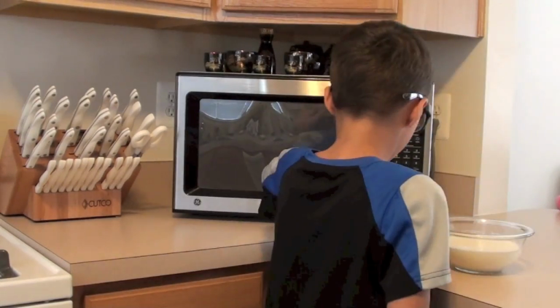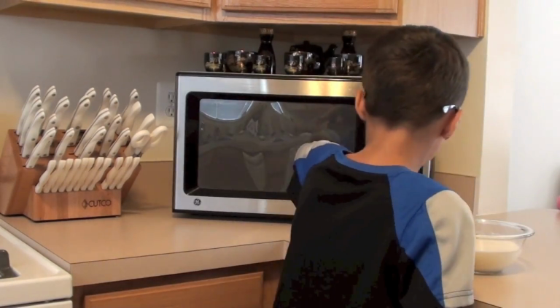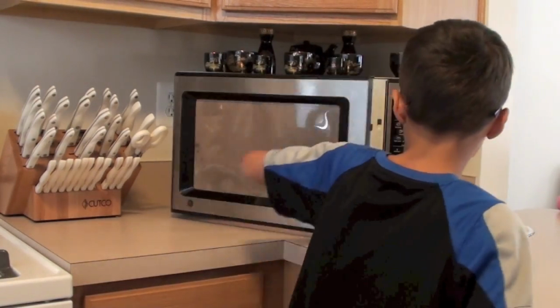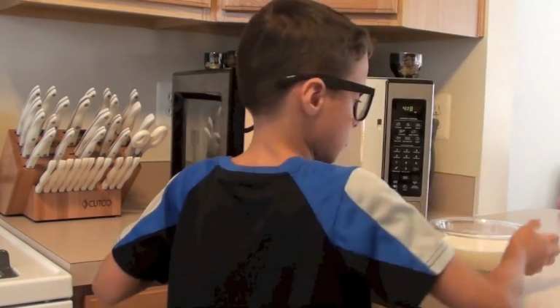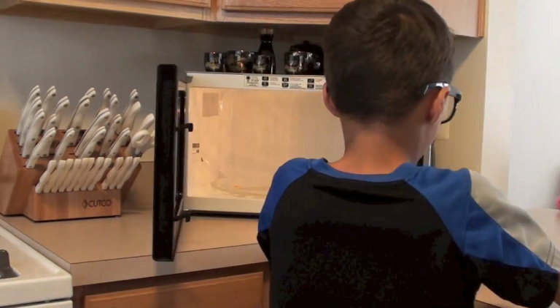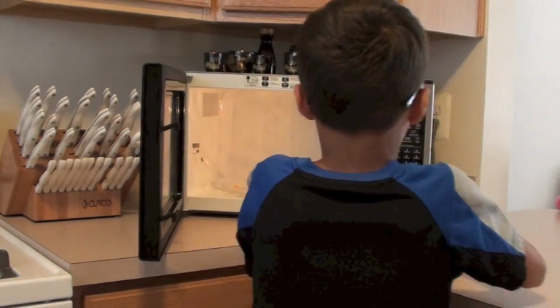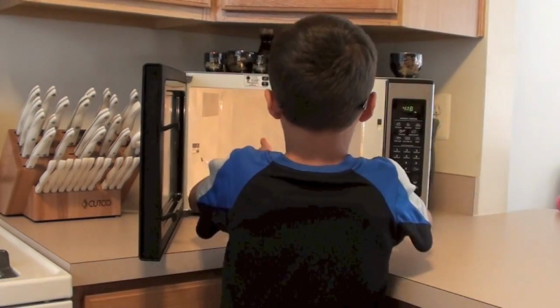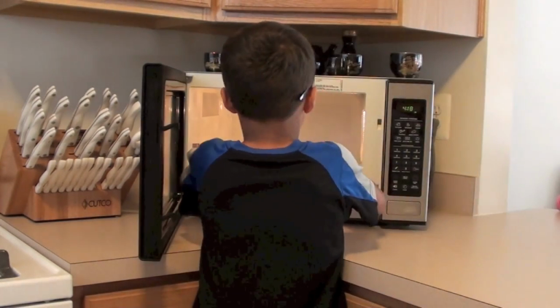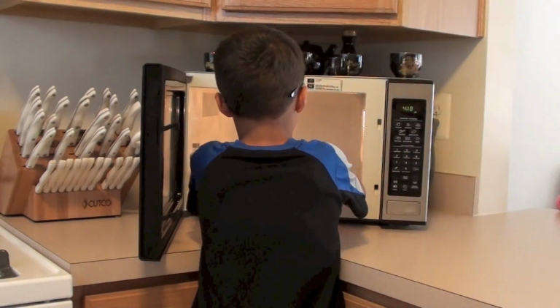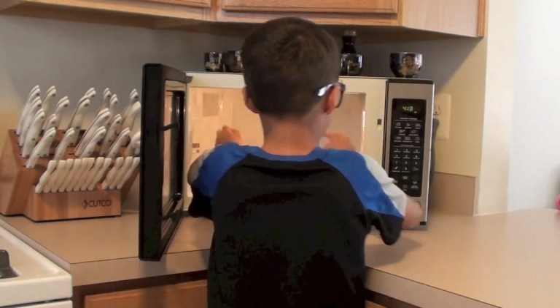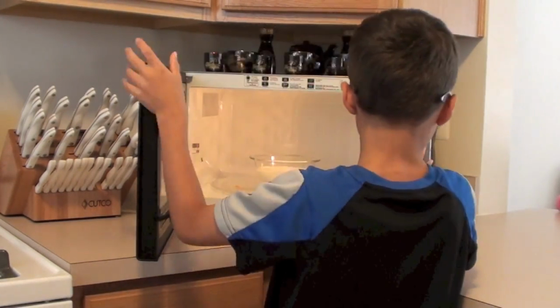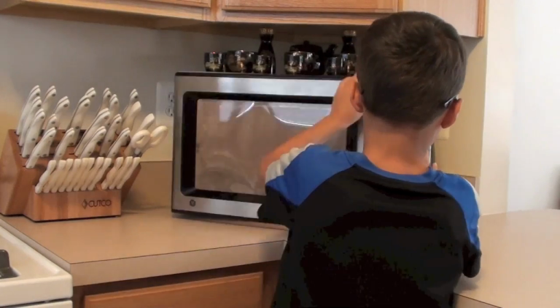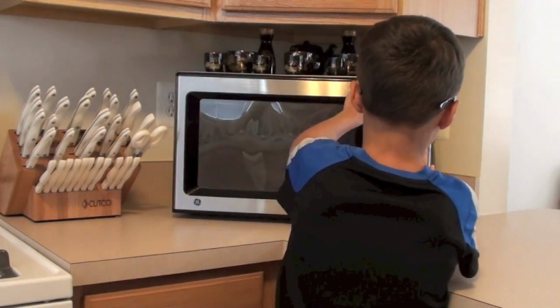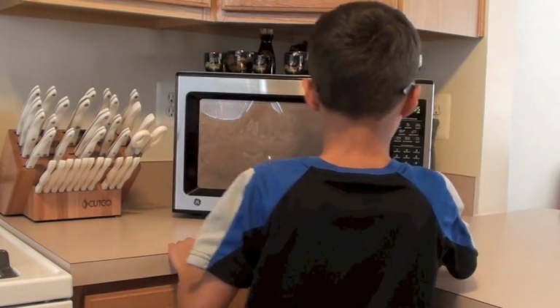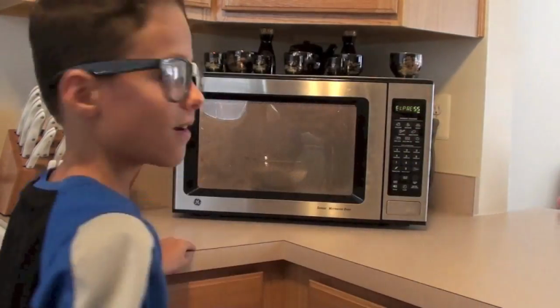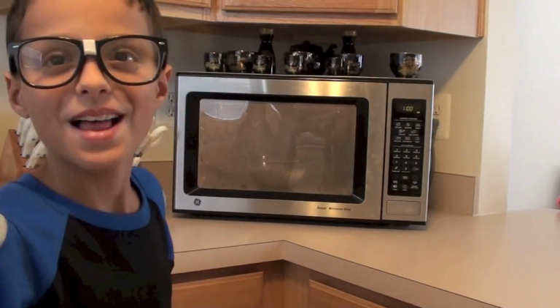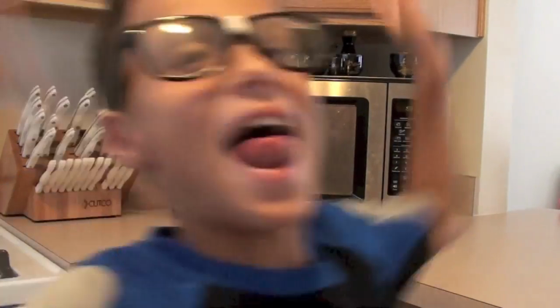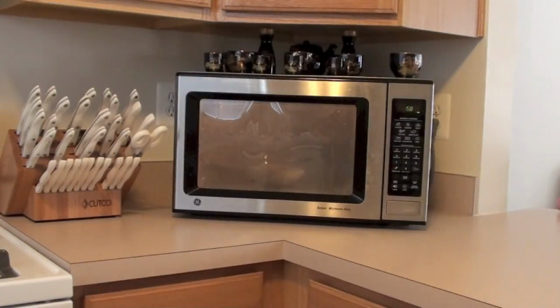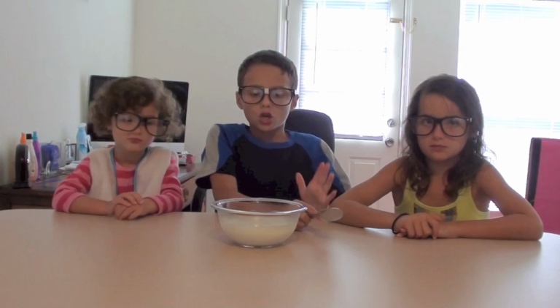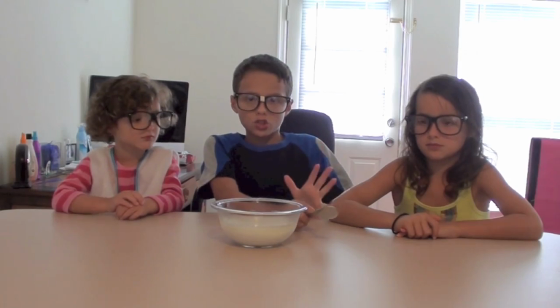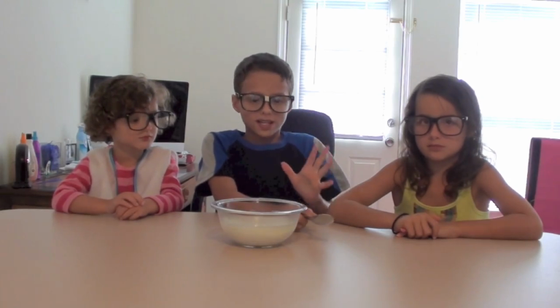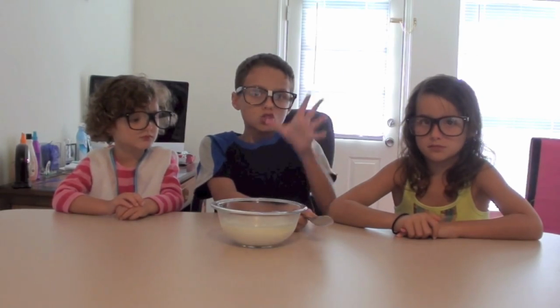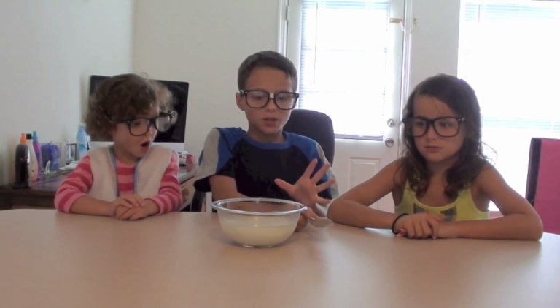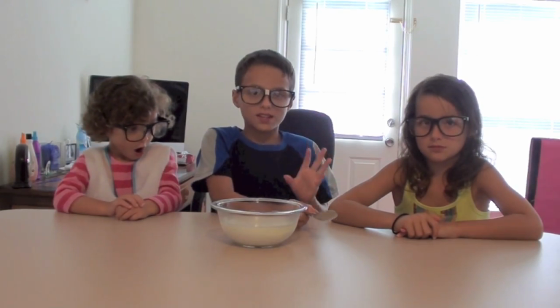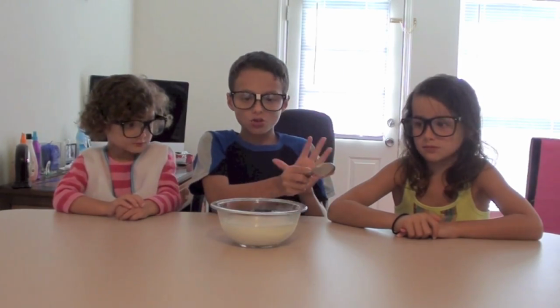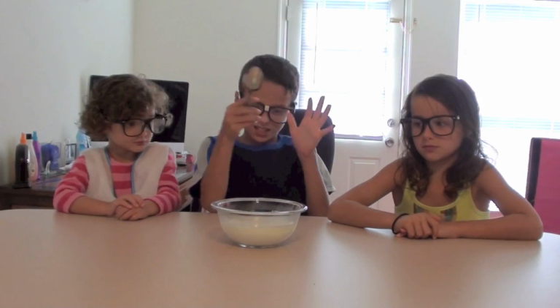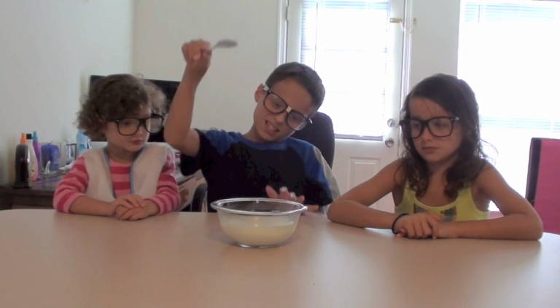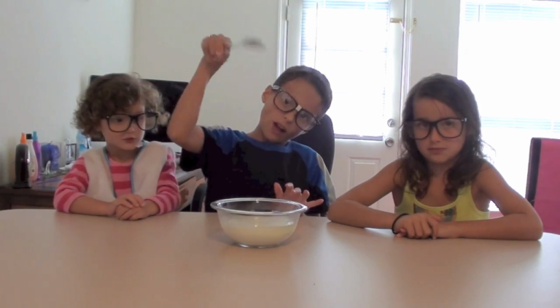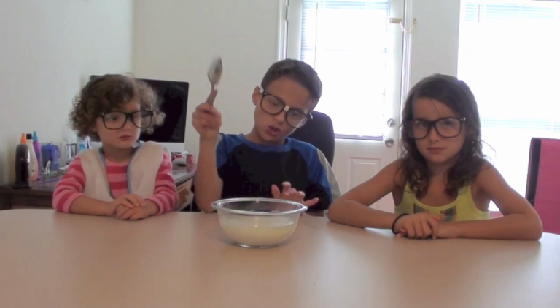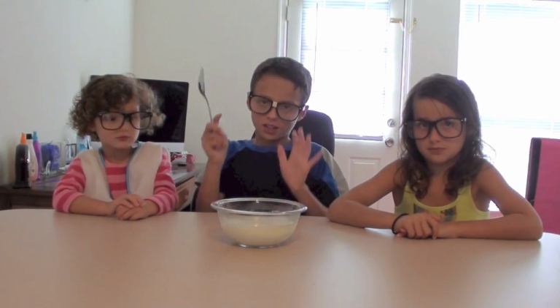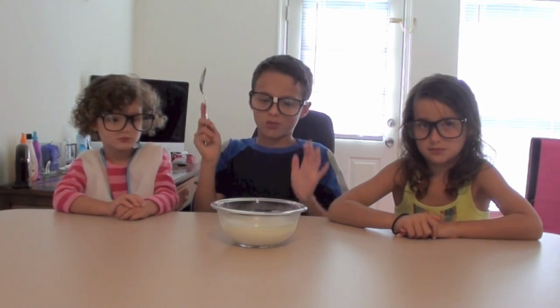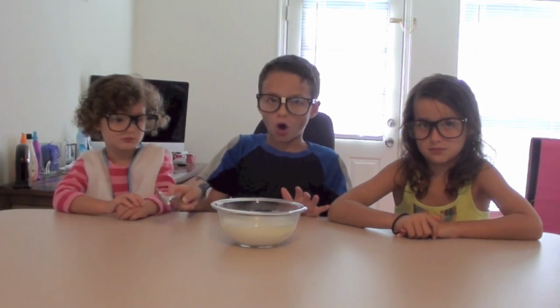Next, microwave it for about a minute. So what you do next is you stir it up a little, and then you see while you are stirring it a little bit of the blob.